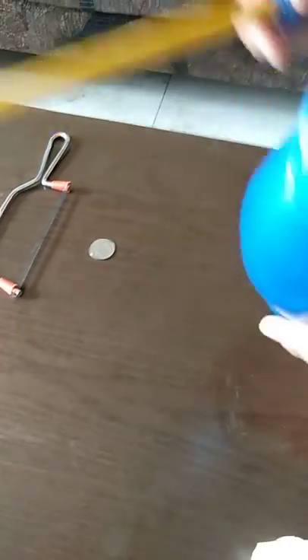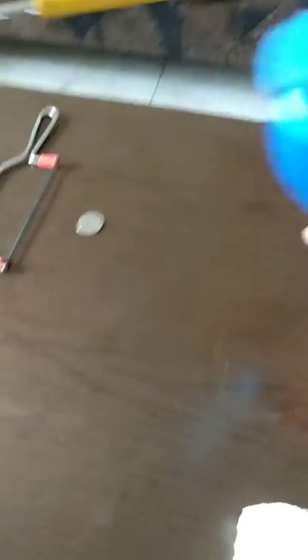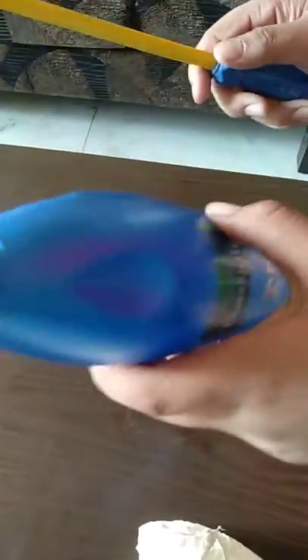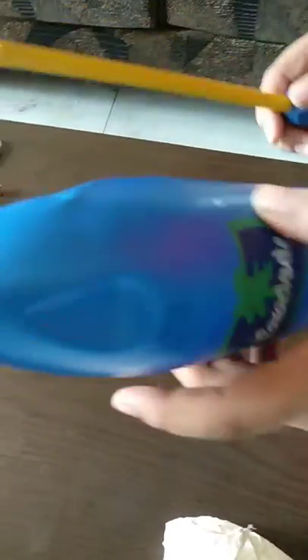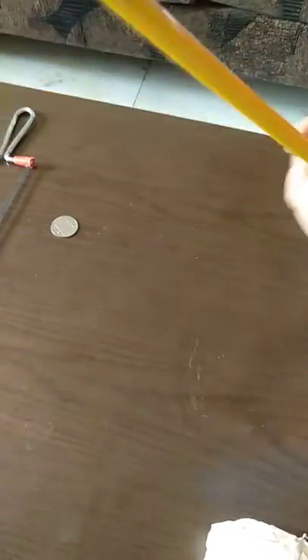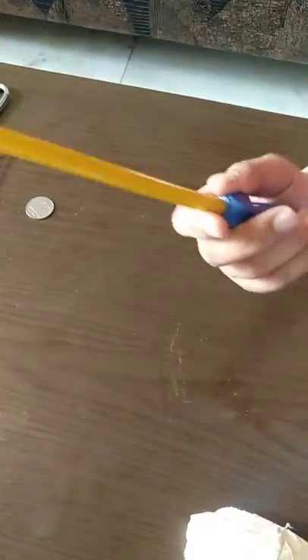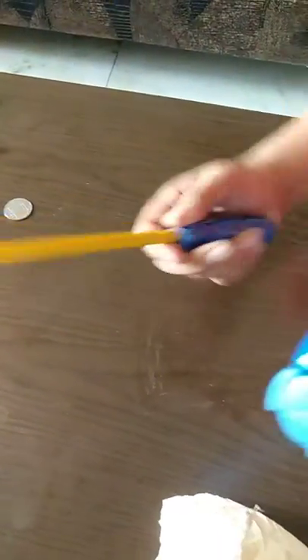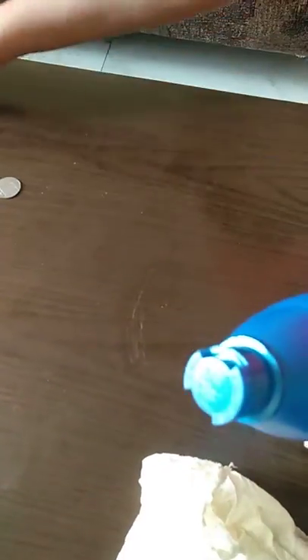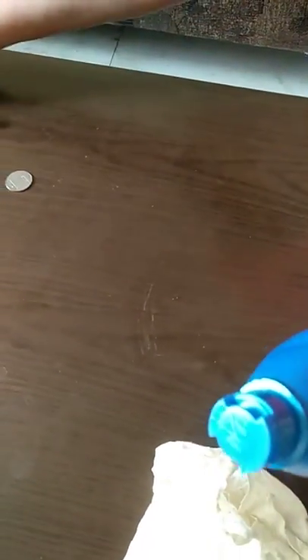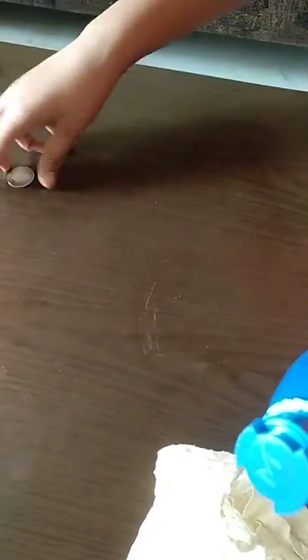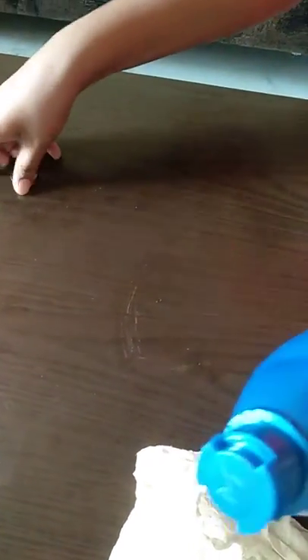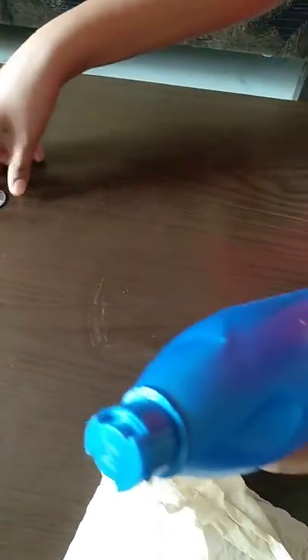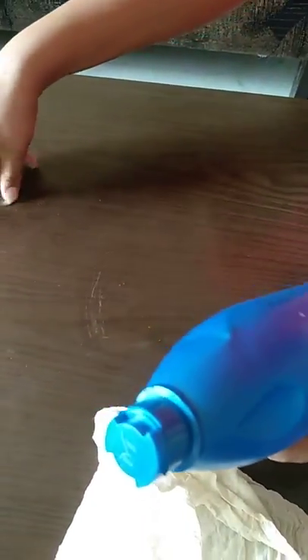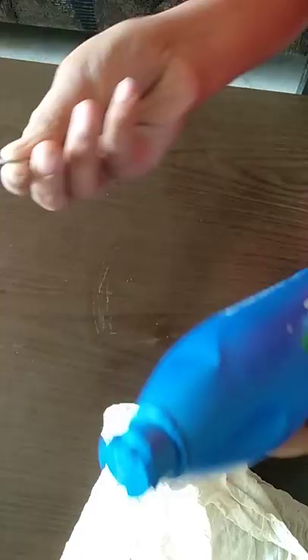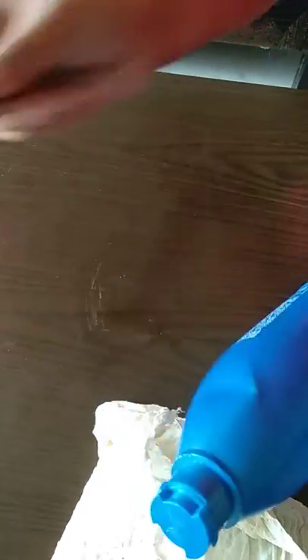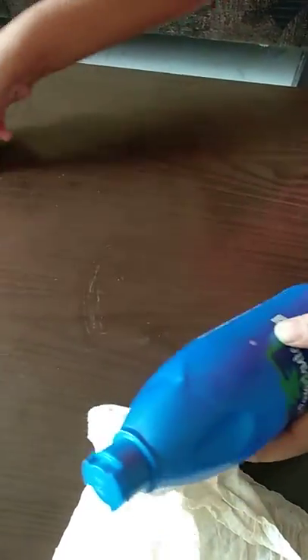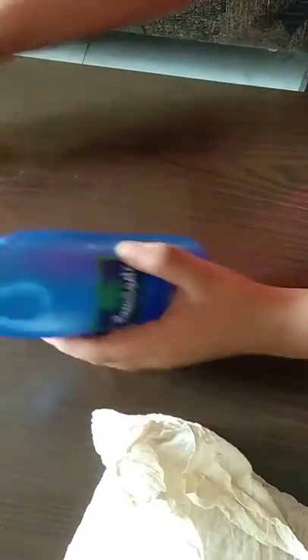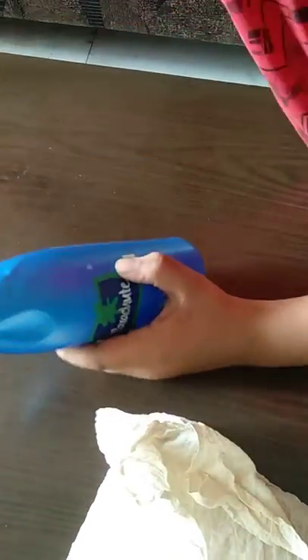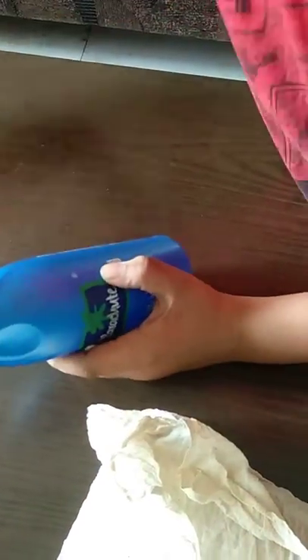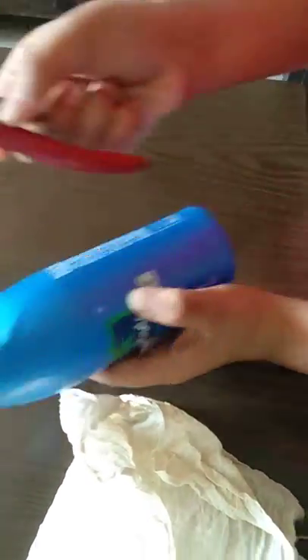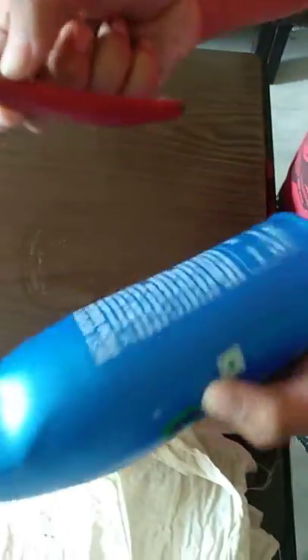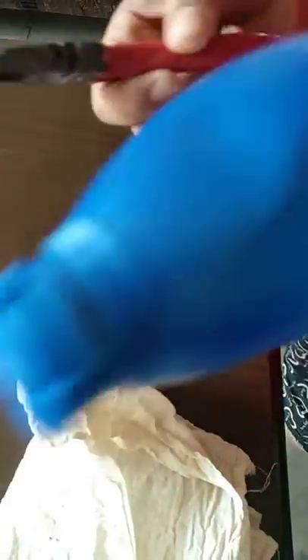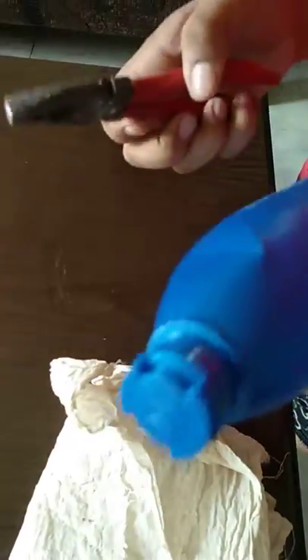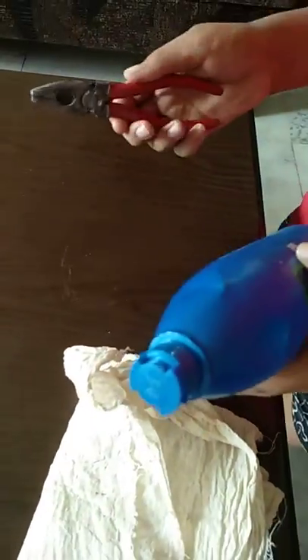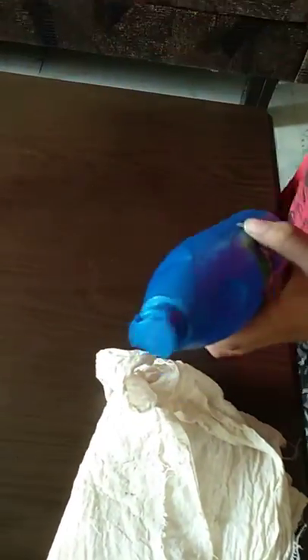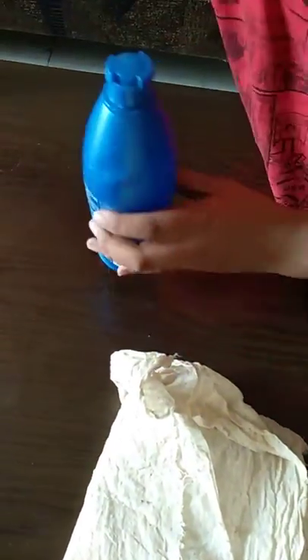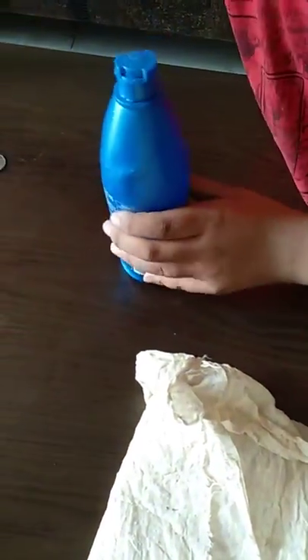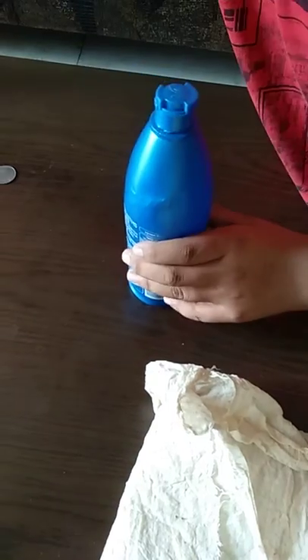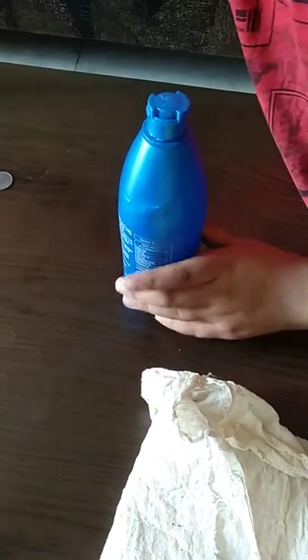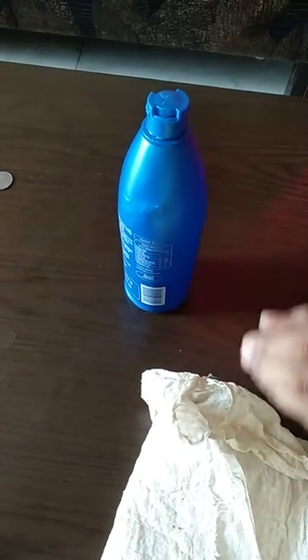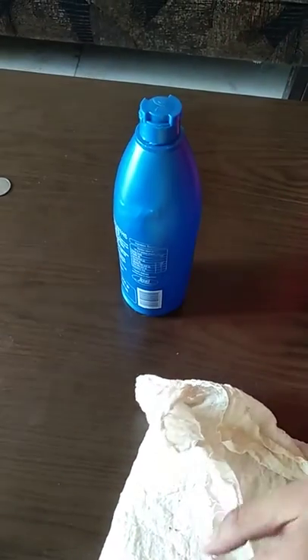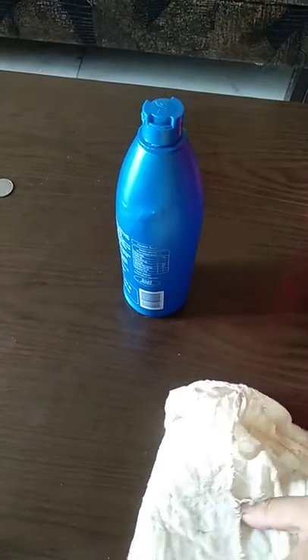I have tried to open this with a screwdriver, with a coin, with a flask — but it didn't open. So I will tell you how to open this.